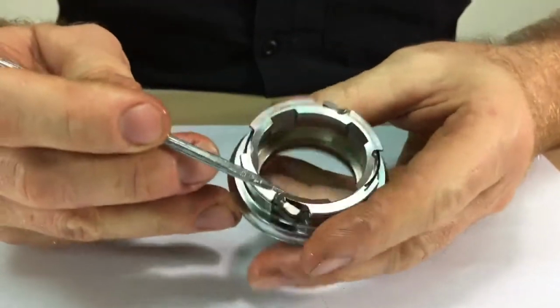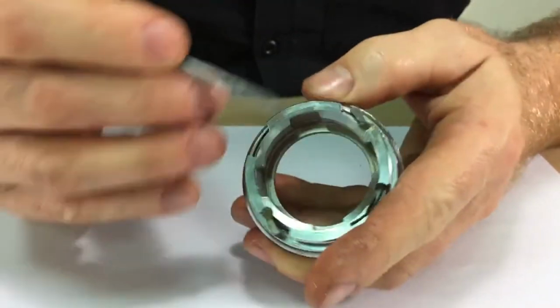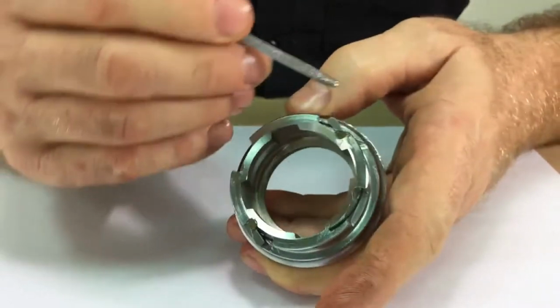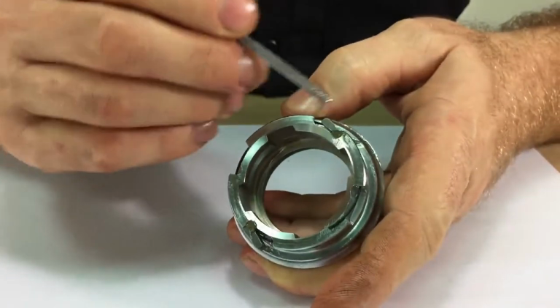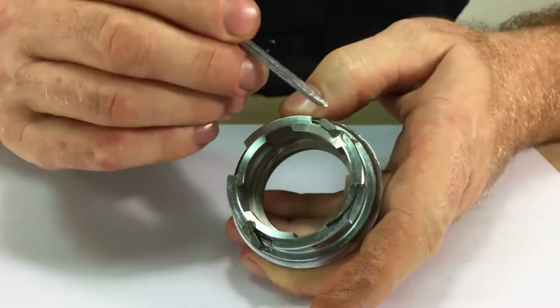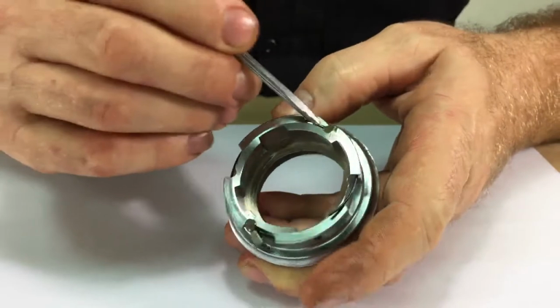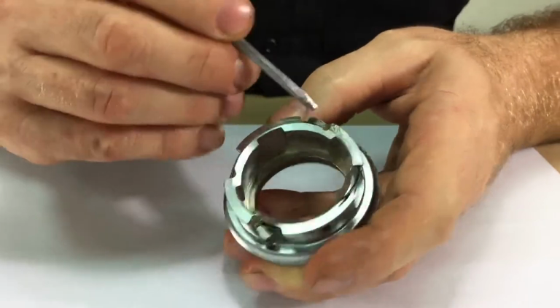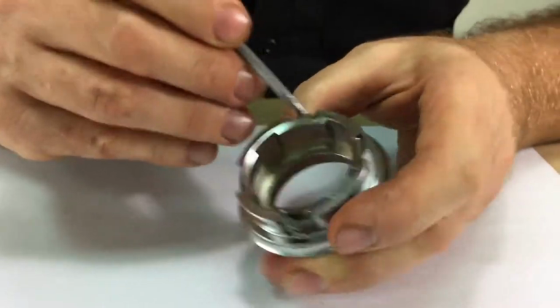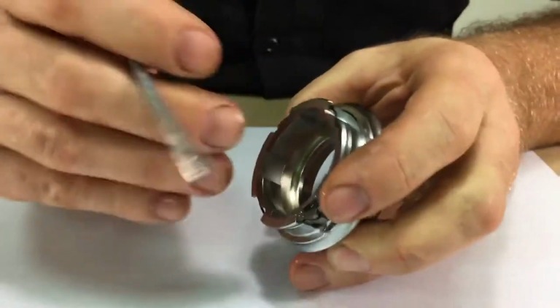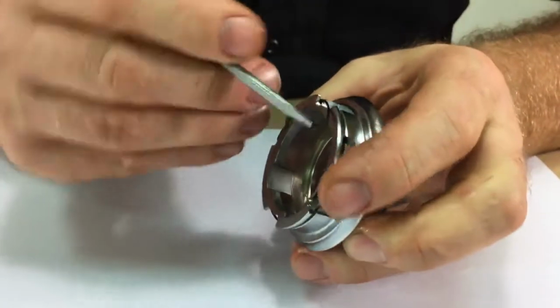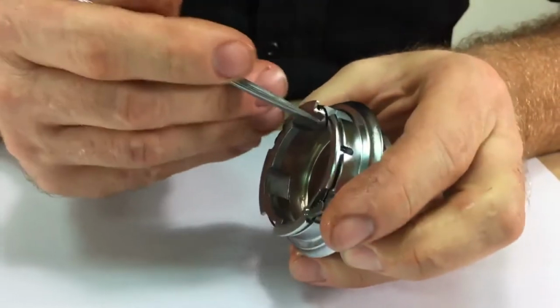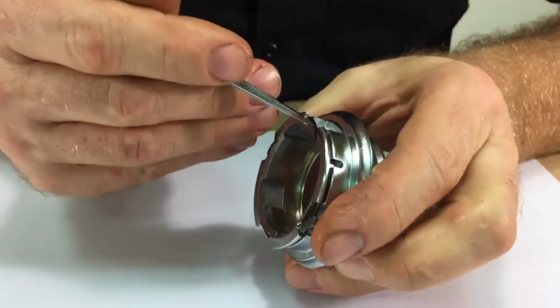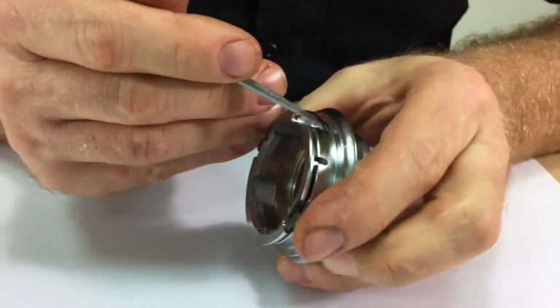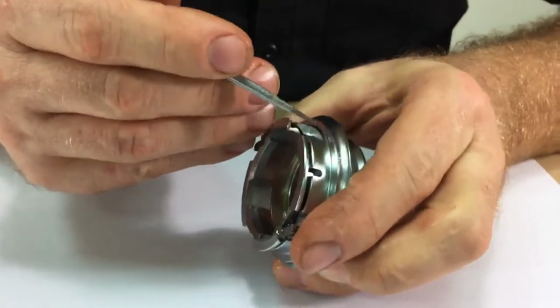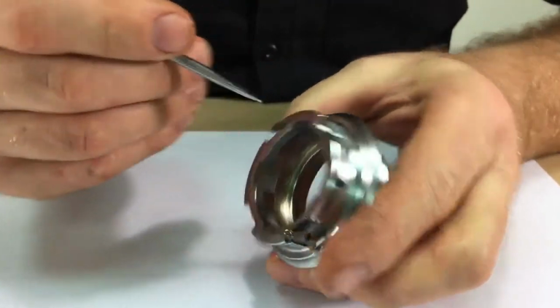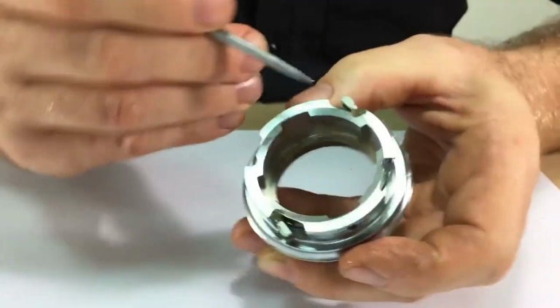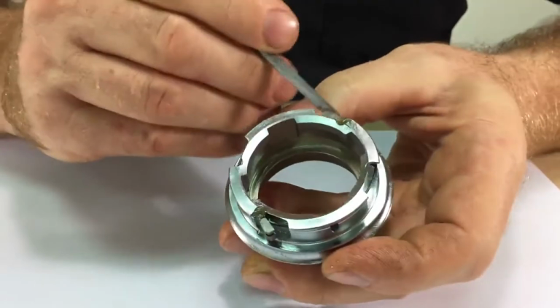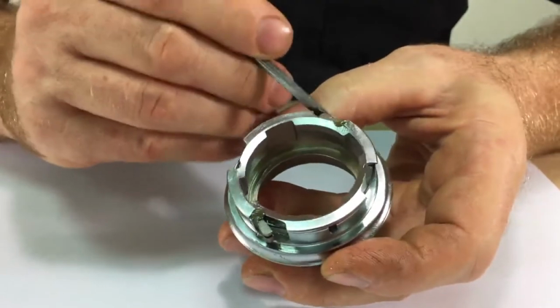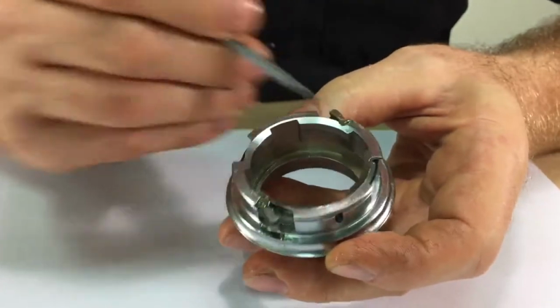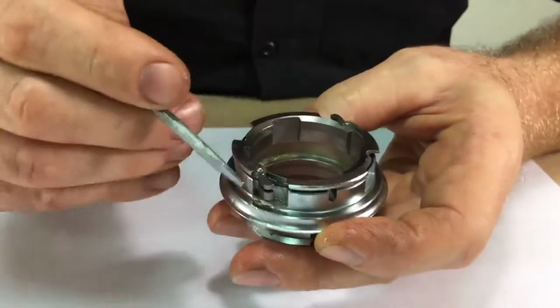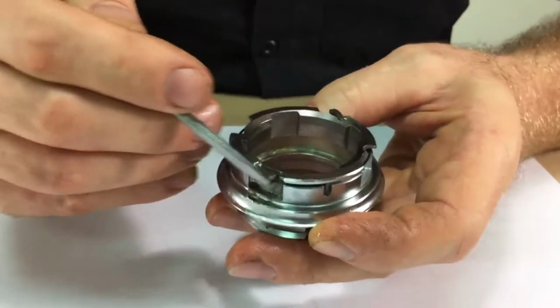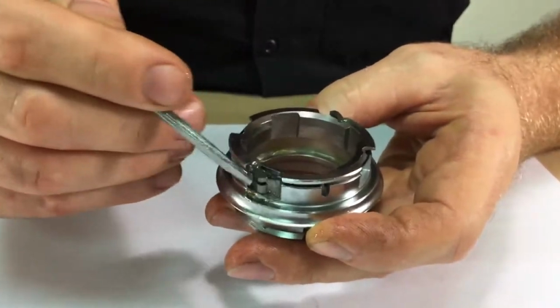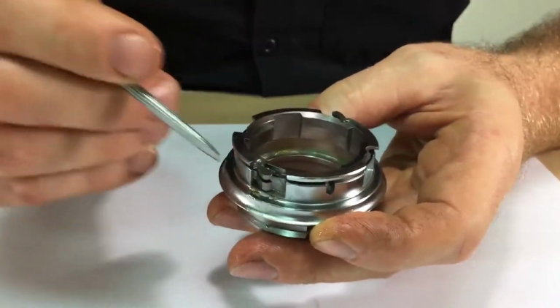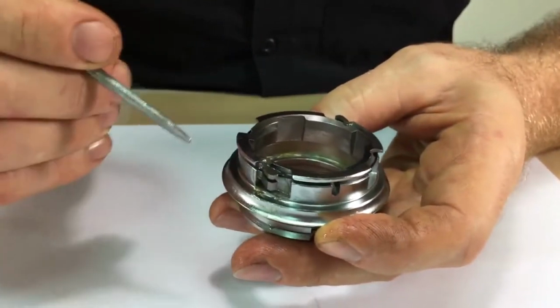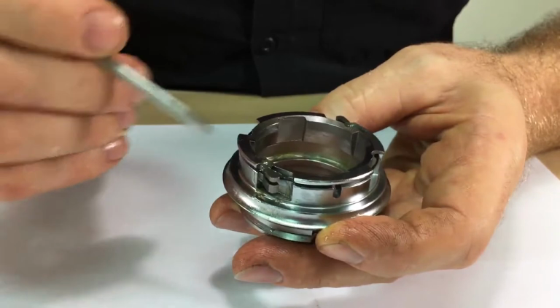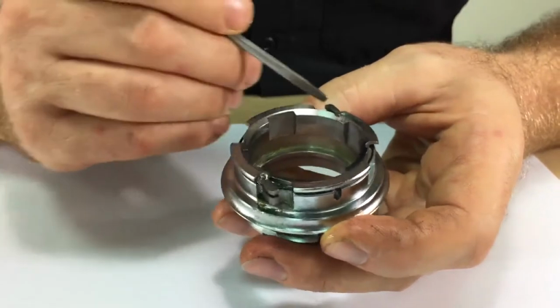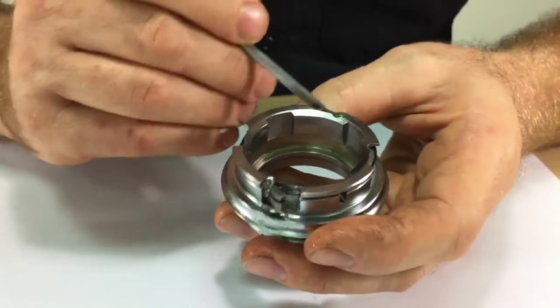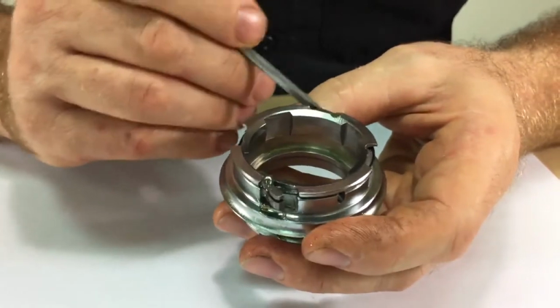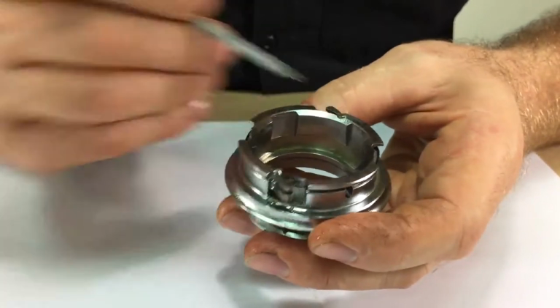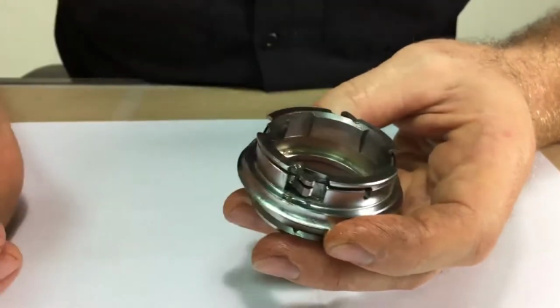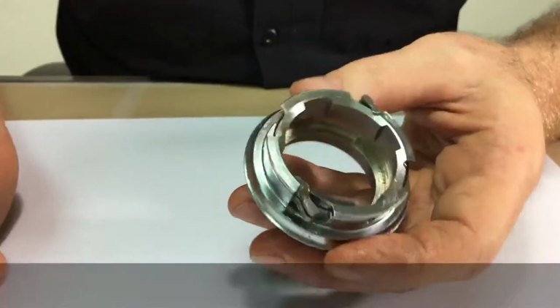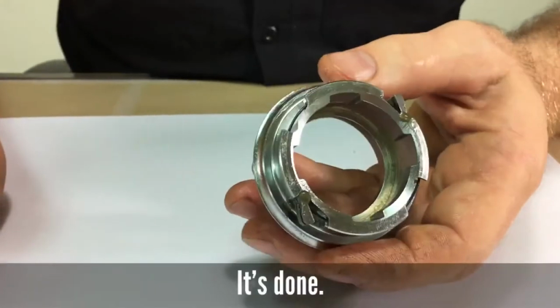Then check the pawls. Make sure the spring is all the way in. They should extend easily, and then you're done.